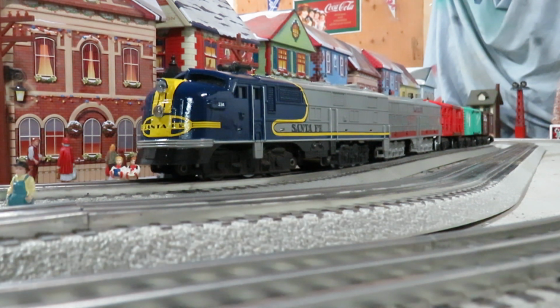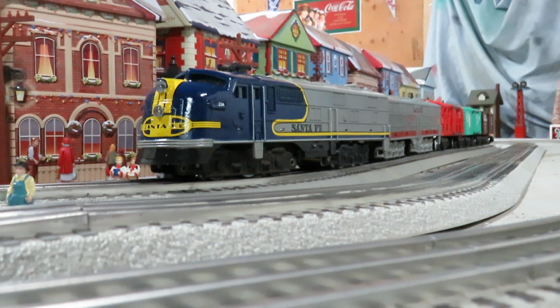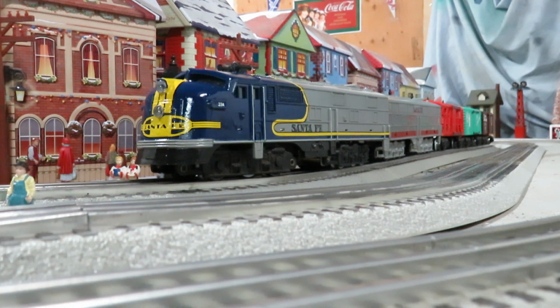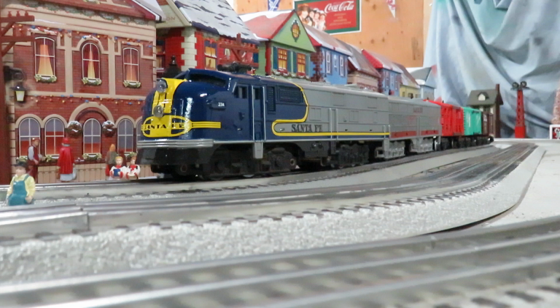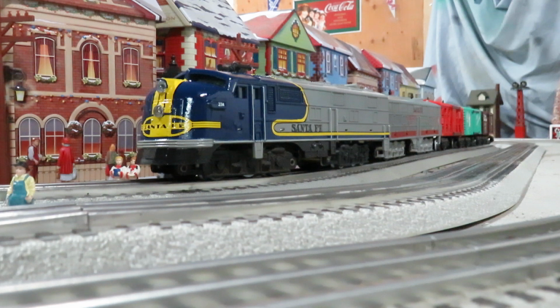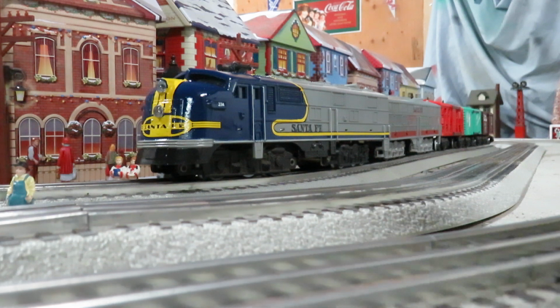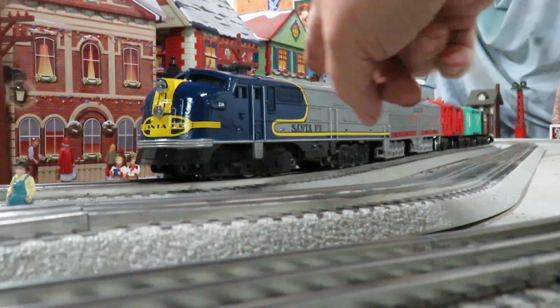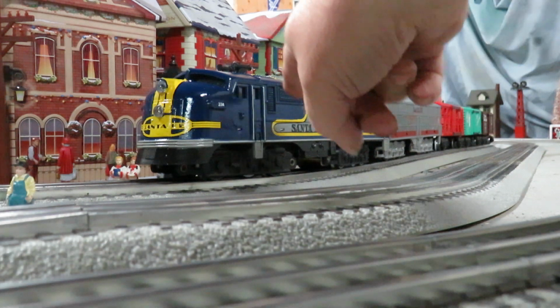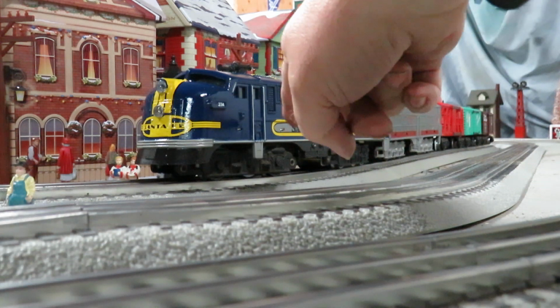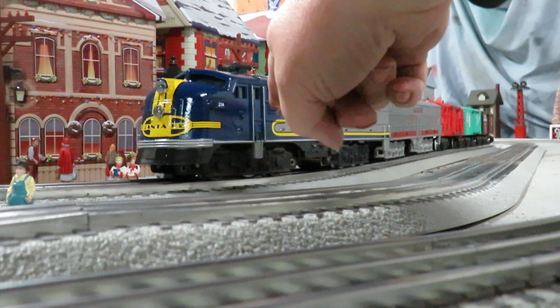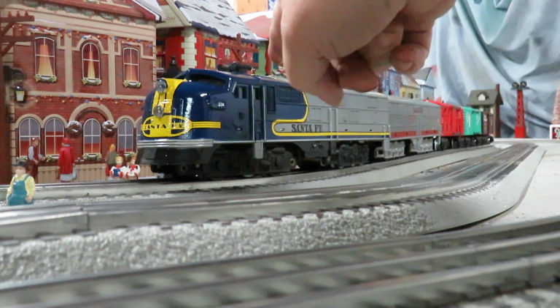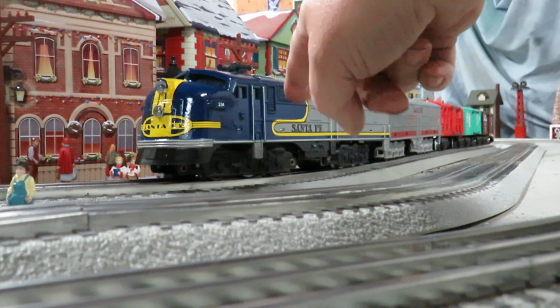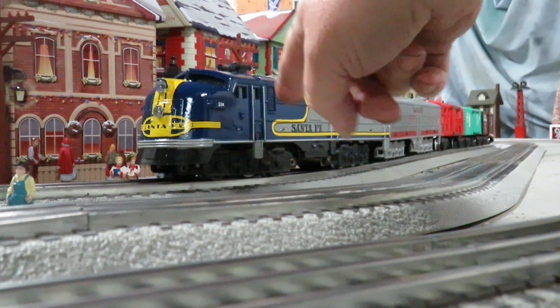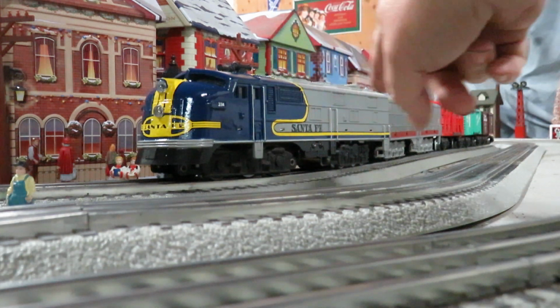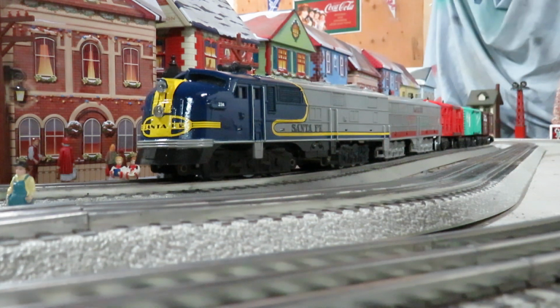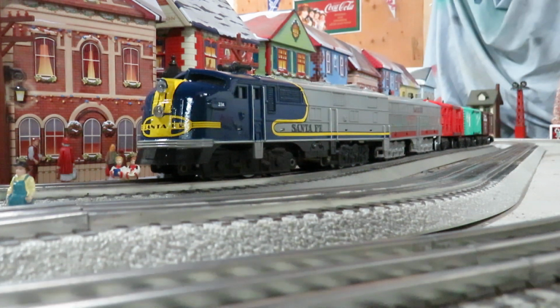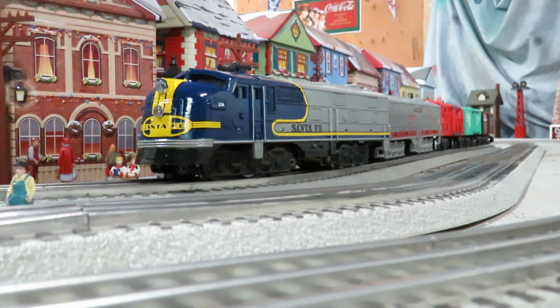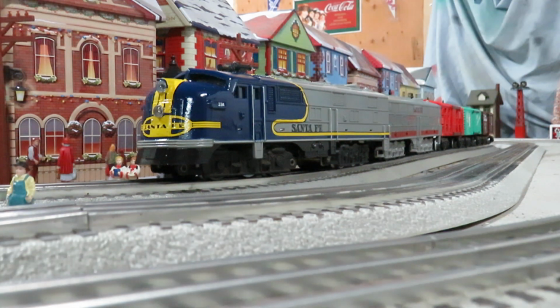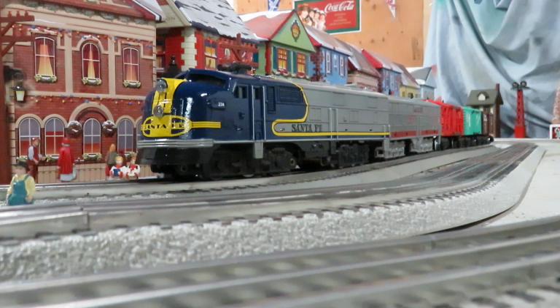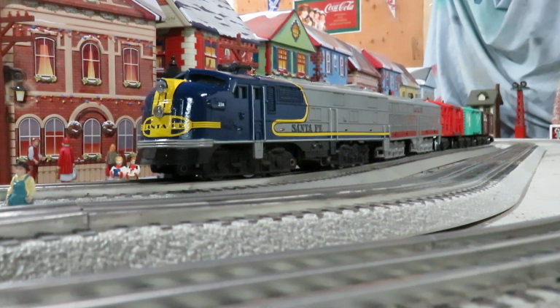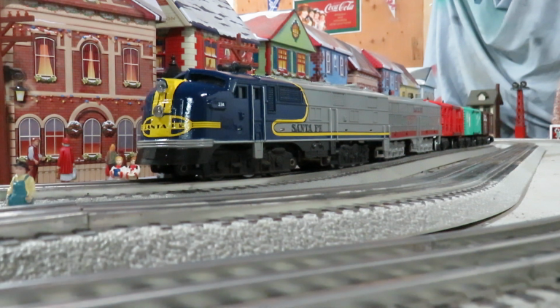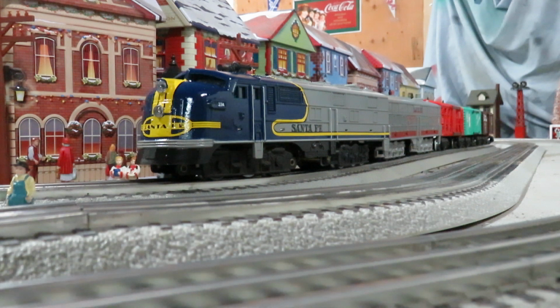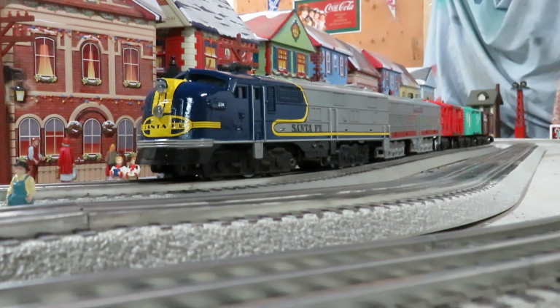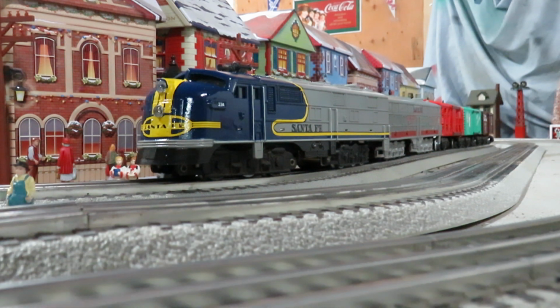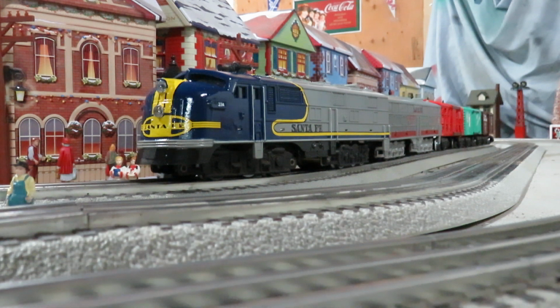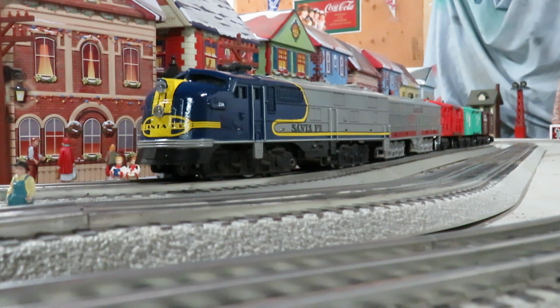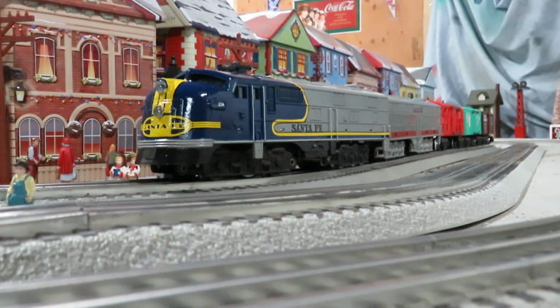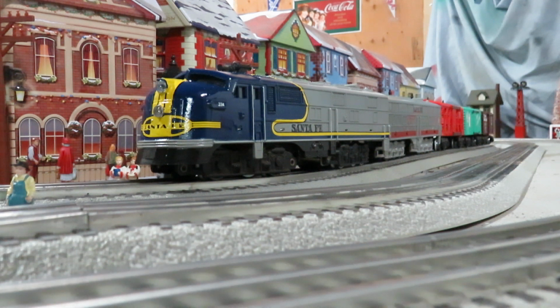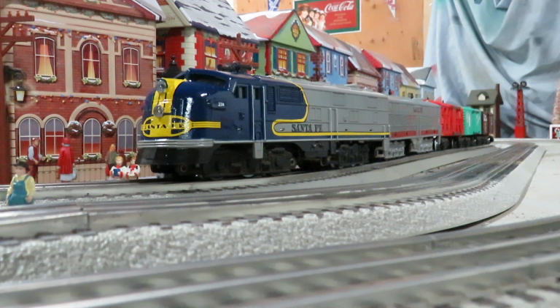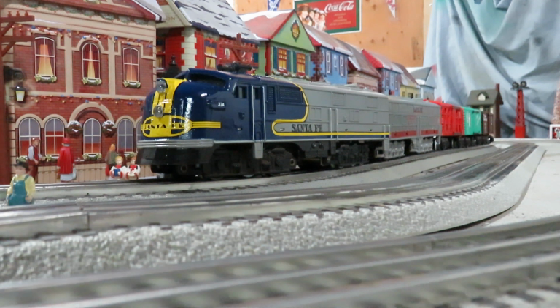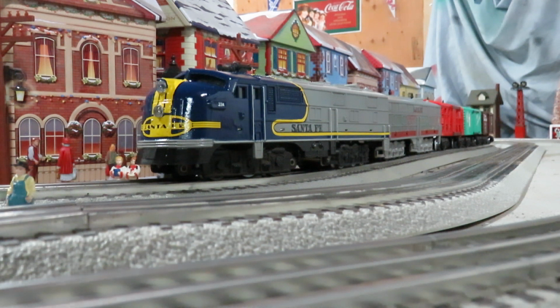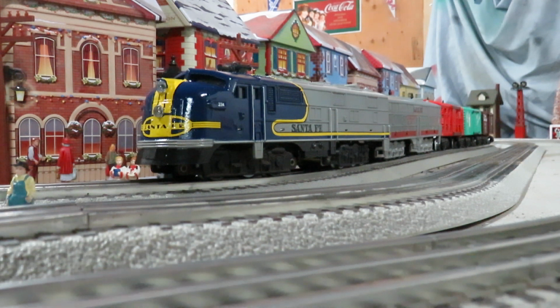I also used a paint pen to put in the silver on the handrails, which works really well — it makes it nice and straight. If you're very careful, you can get that looking pretty good.